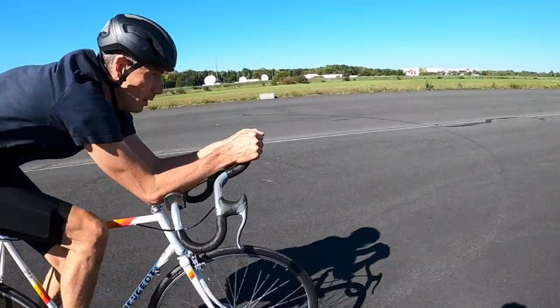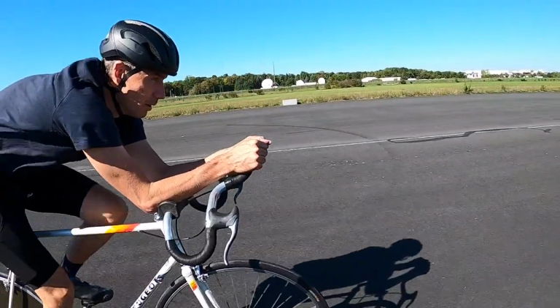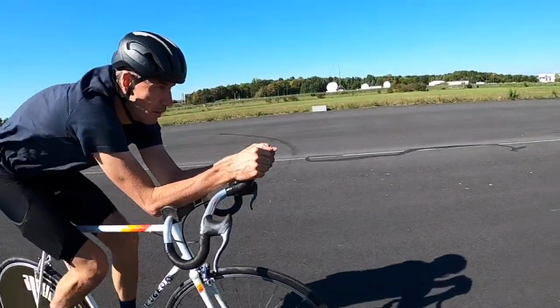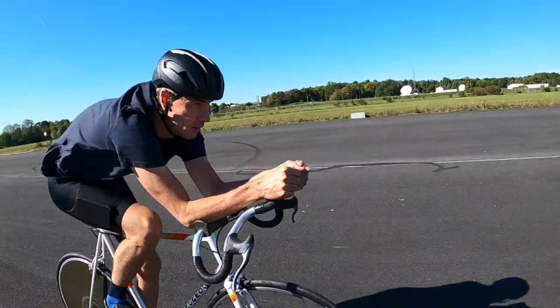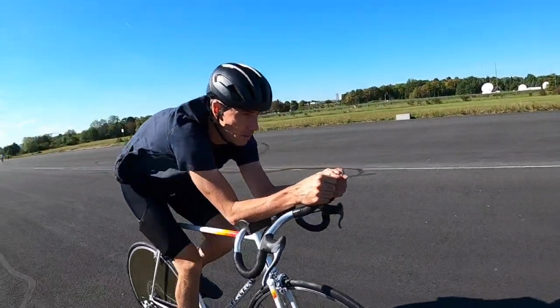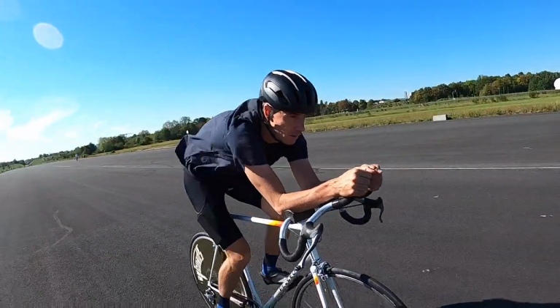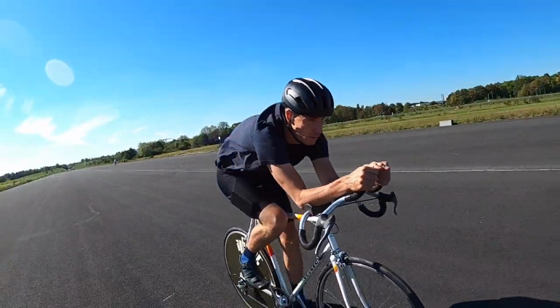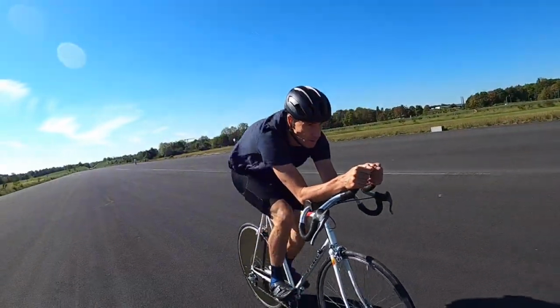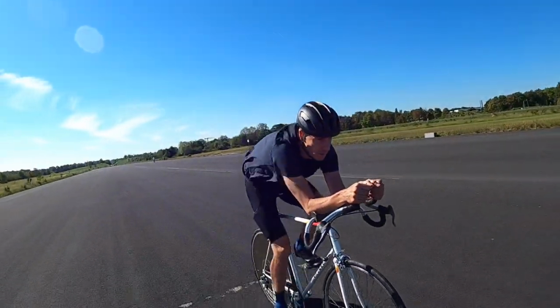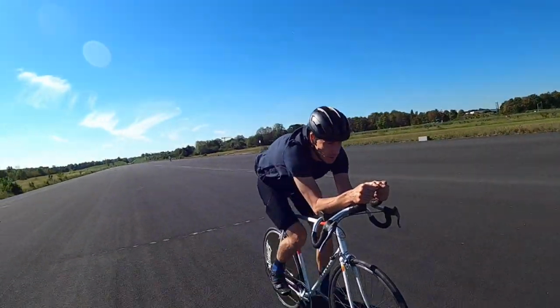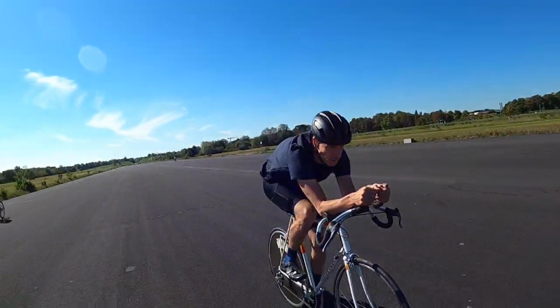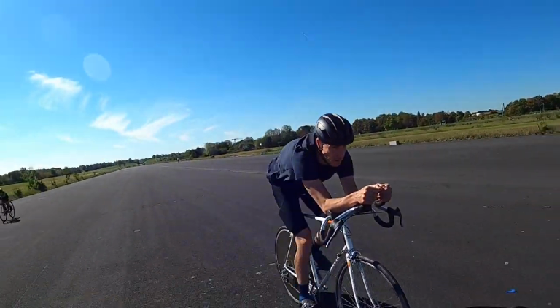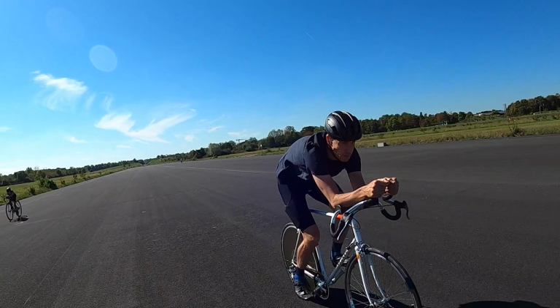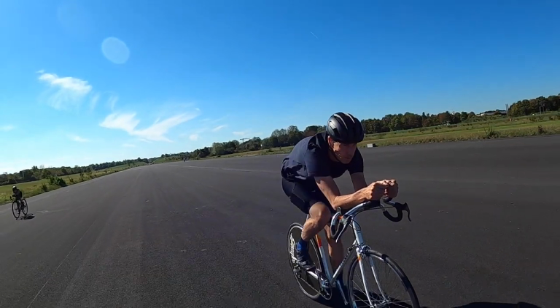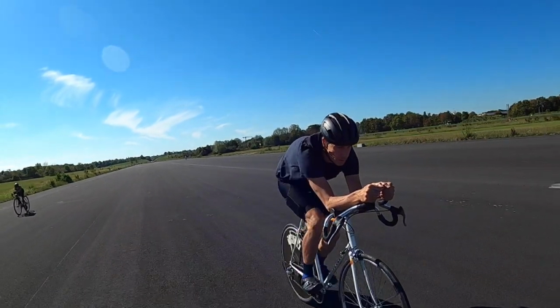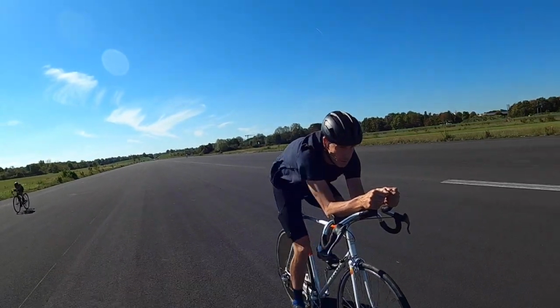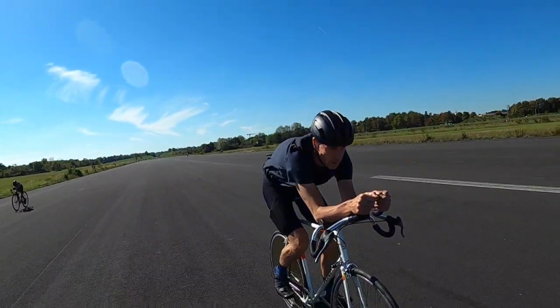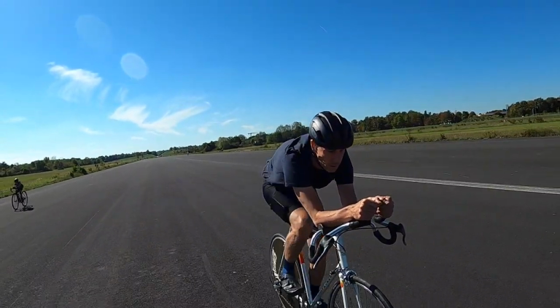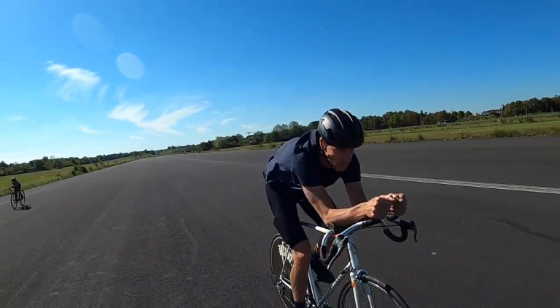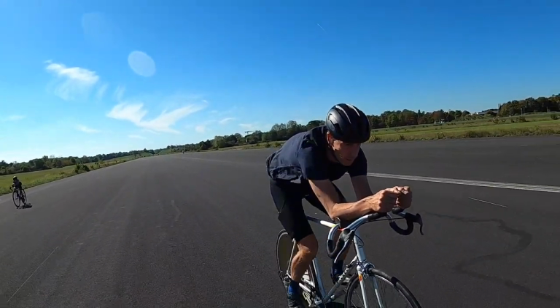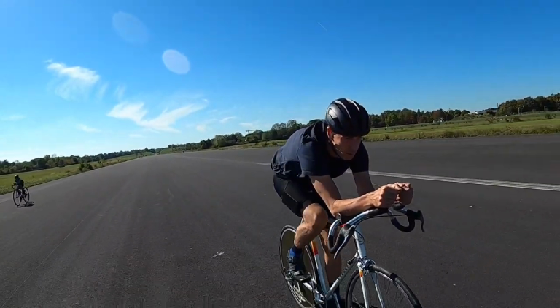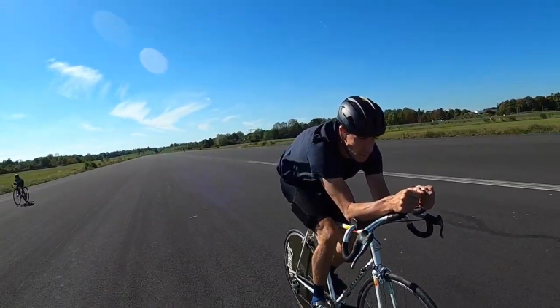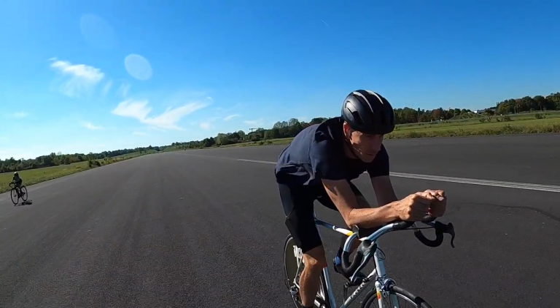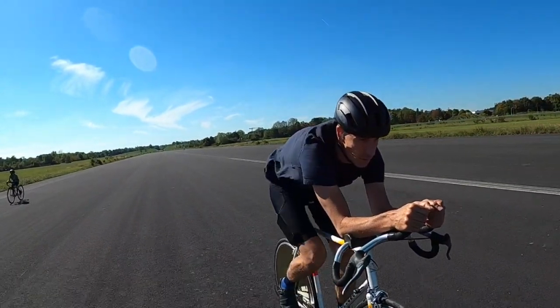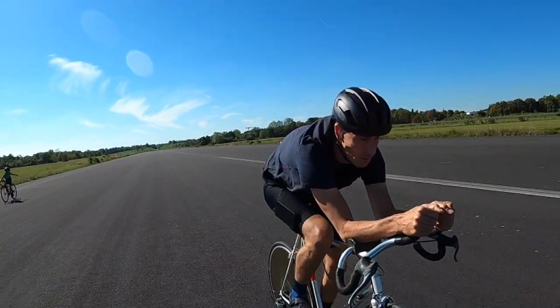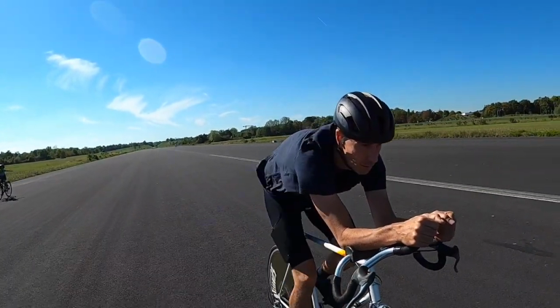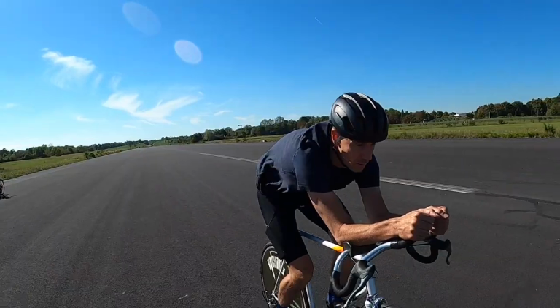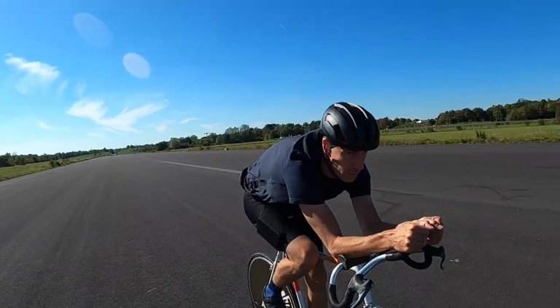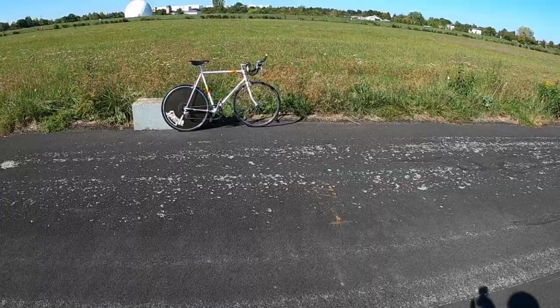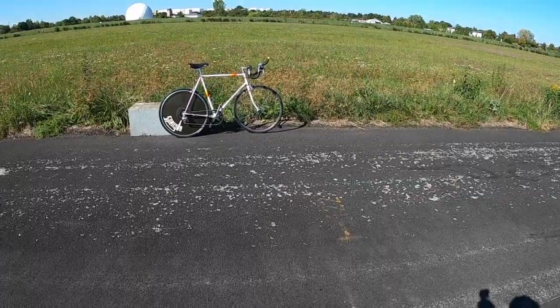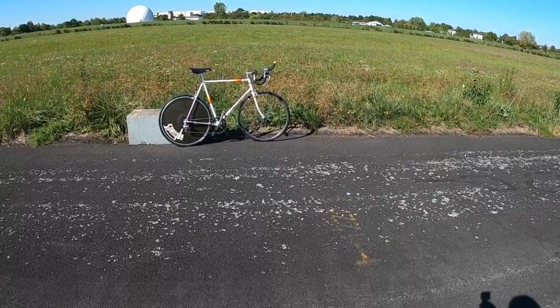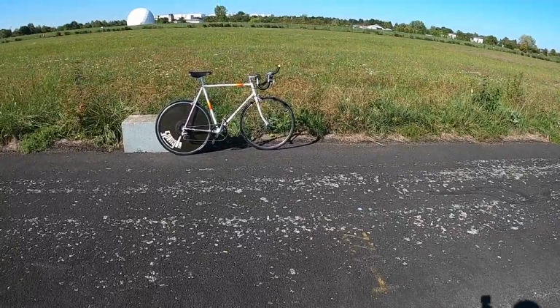Skinny steel tubes, down tube shifters, a rear disc with a front spoked wheel, mid rail saddle positions, and a straight through 7-speed block. So let's look closer at my component choices.